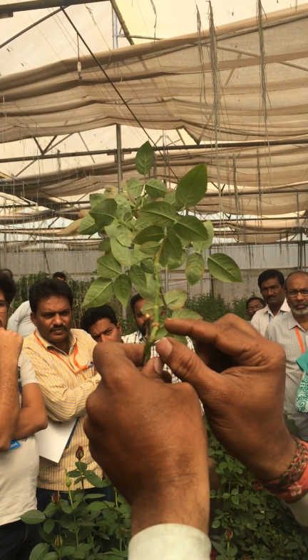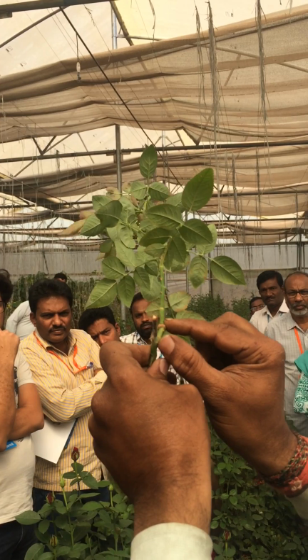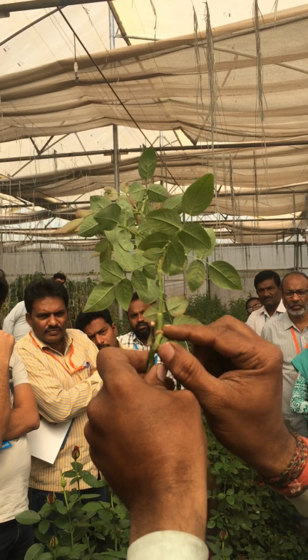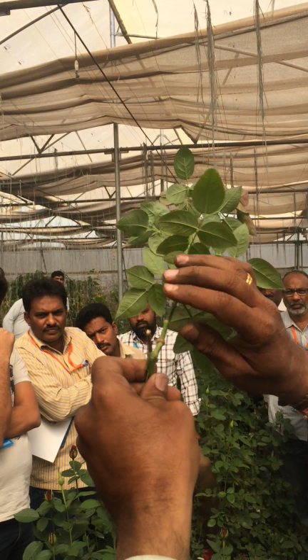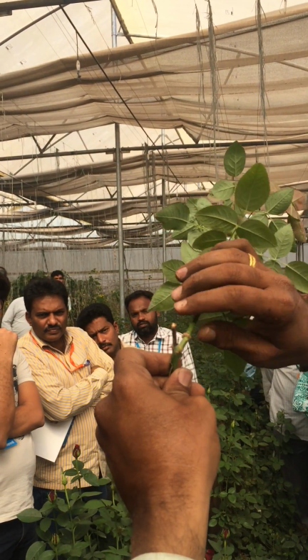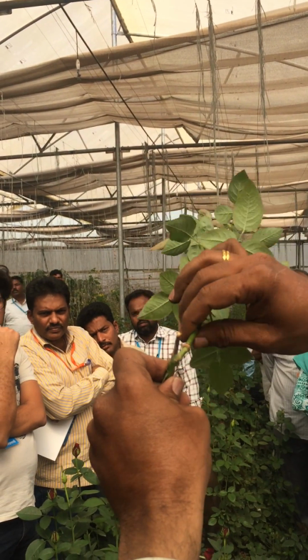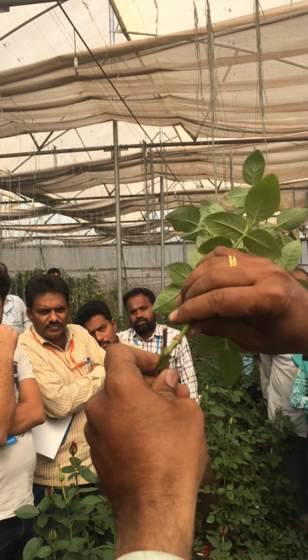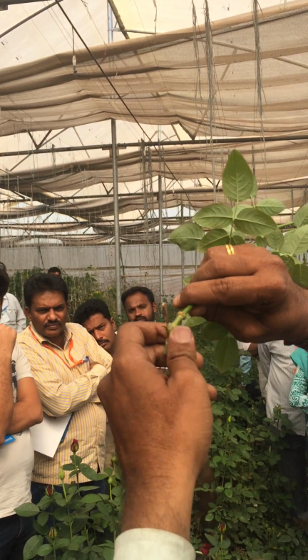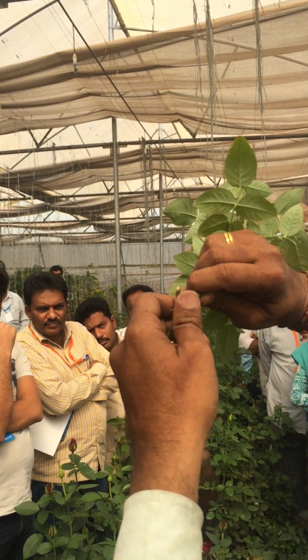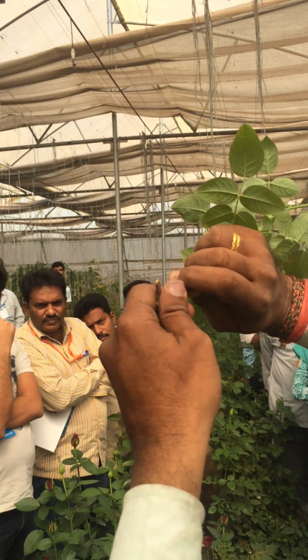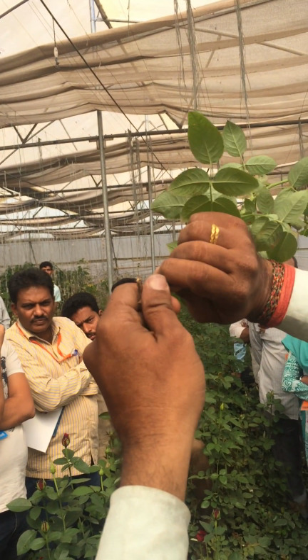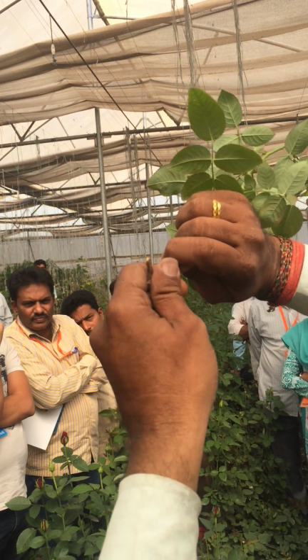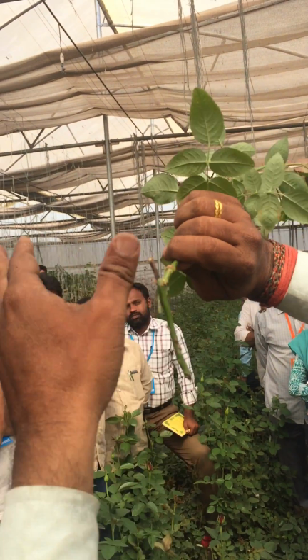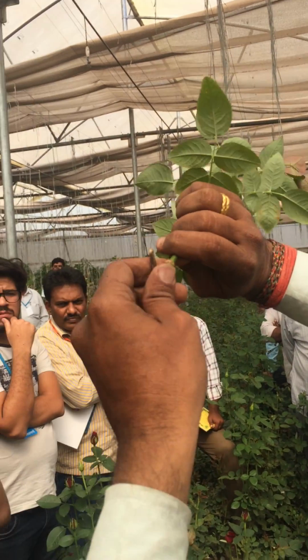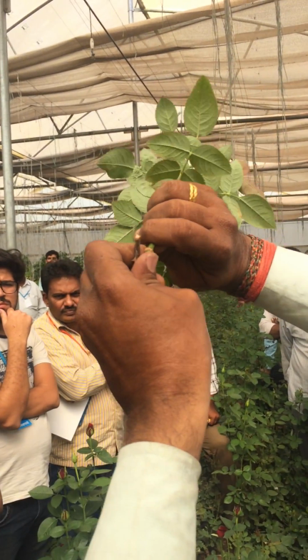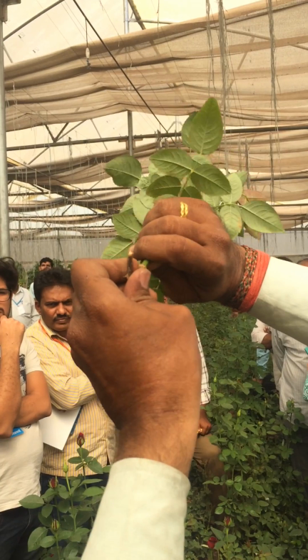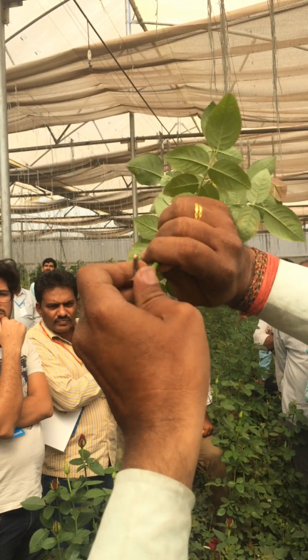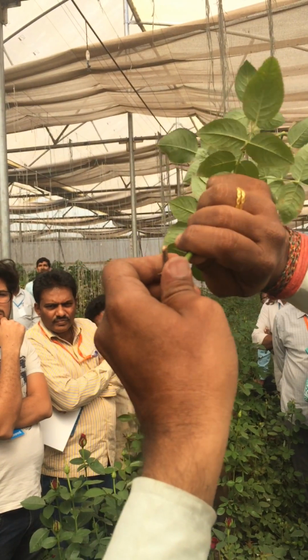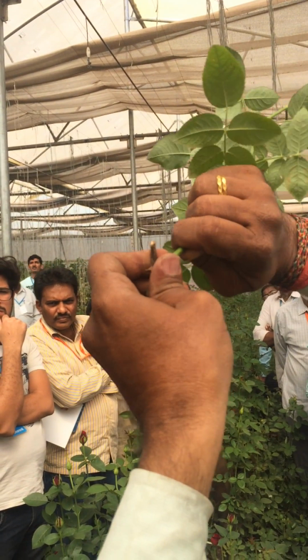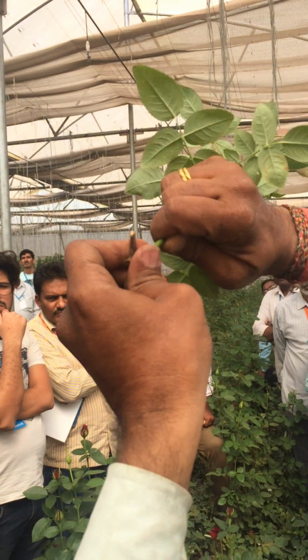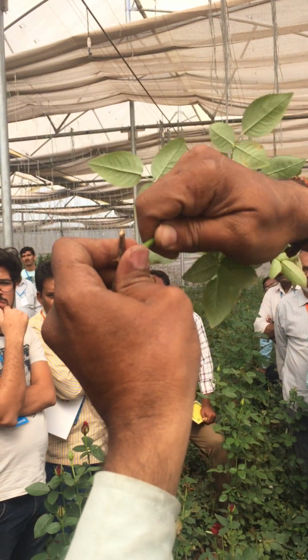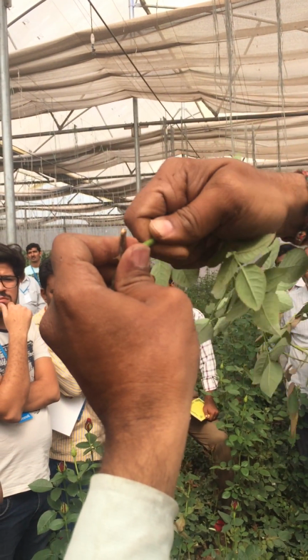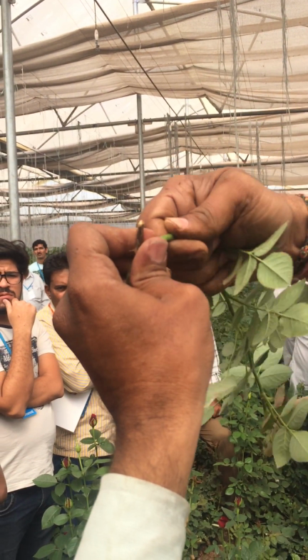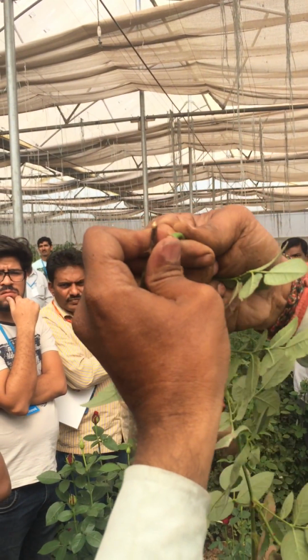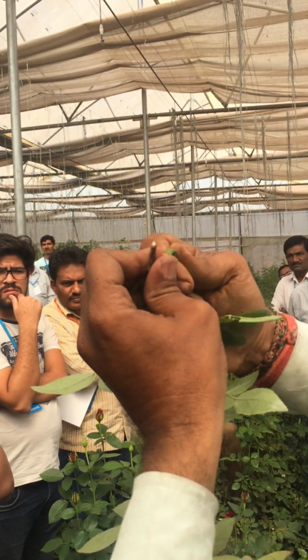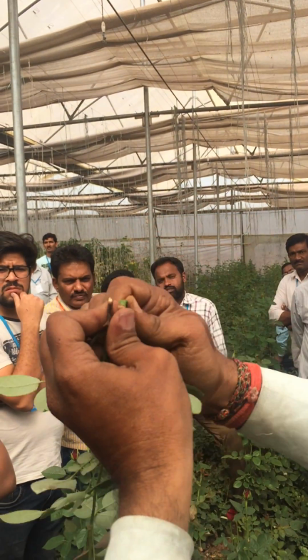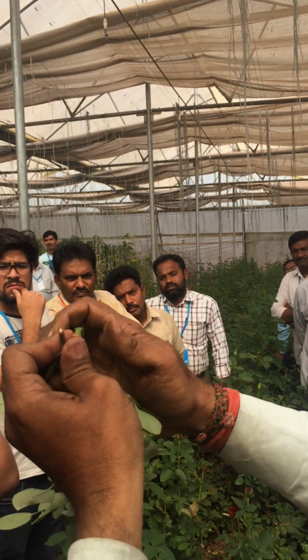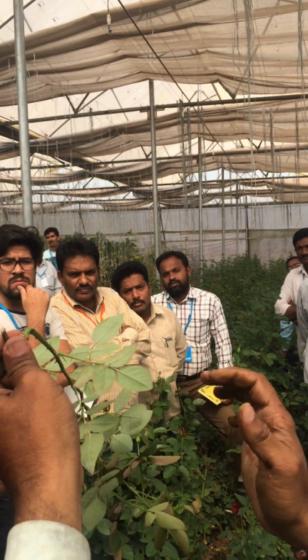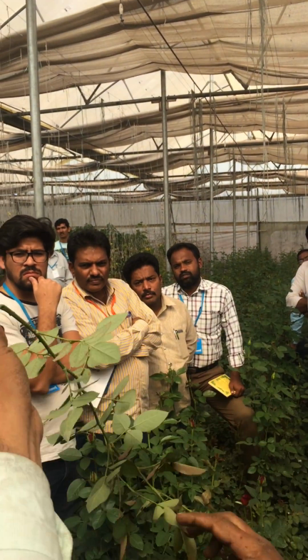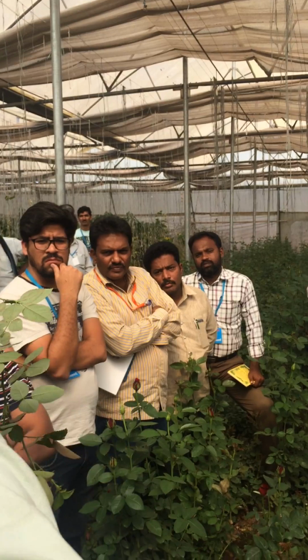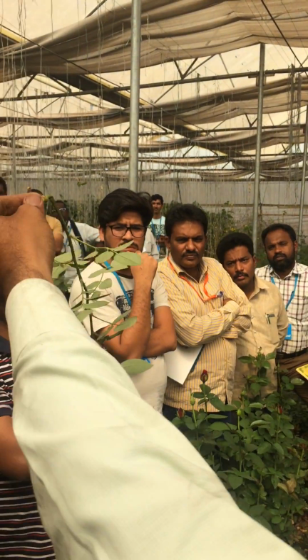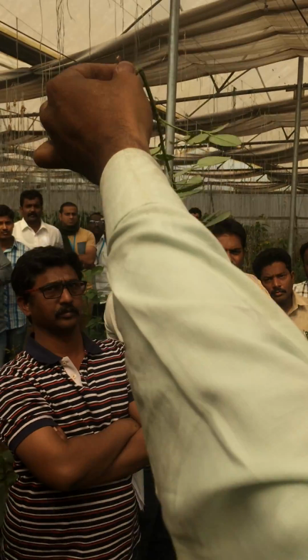So, two centimeters here from the union. When you bend this, I have to hold the plant like this, and then just twist the plant and bring it down. Now you can see this is how it is done.